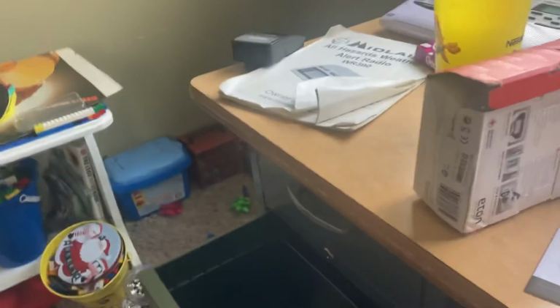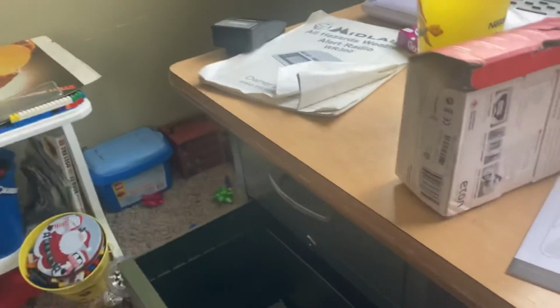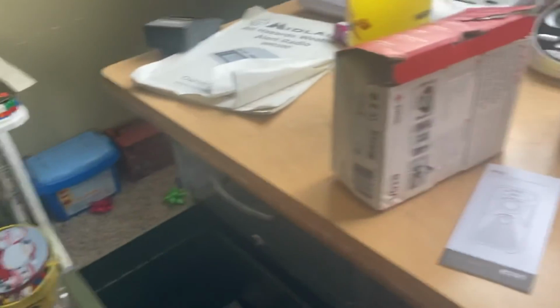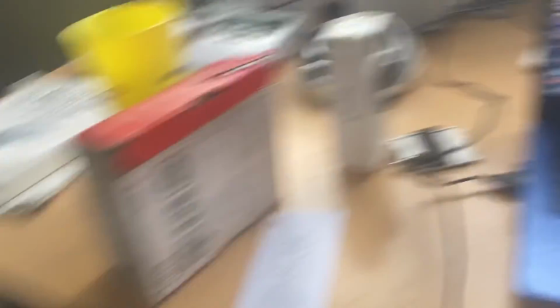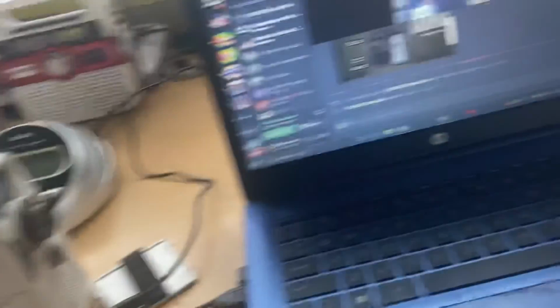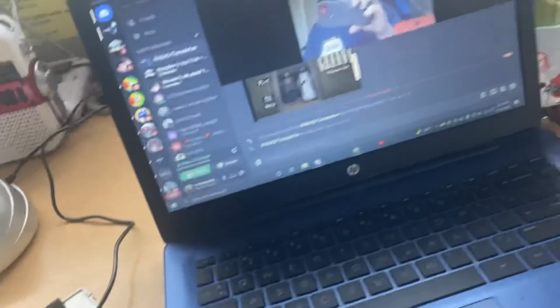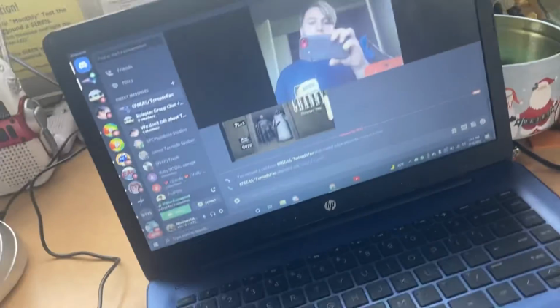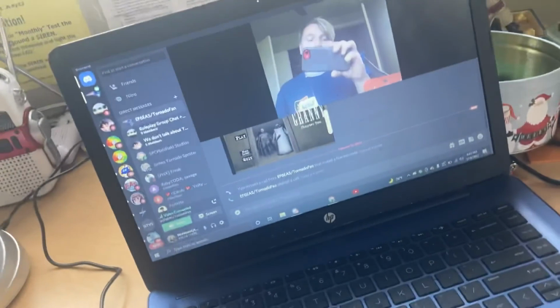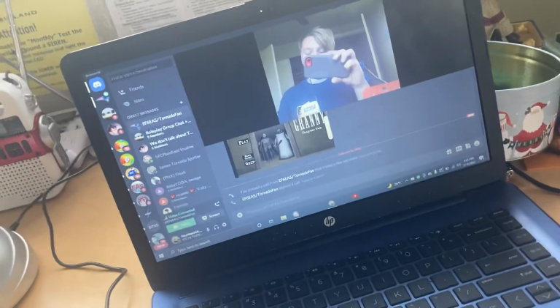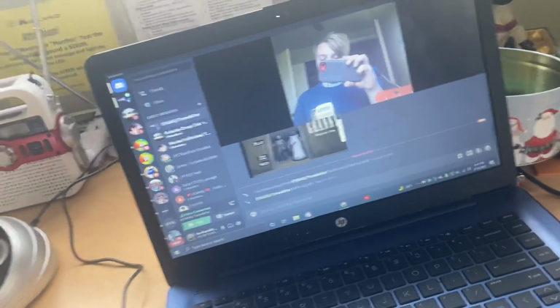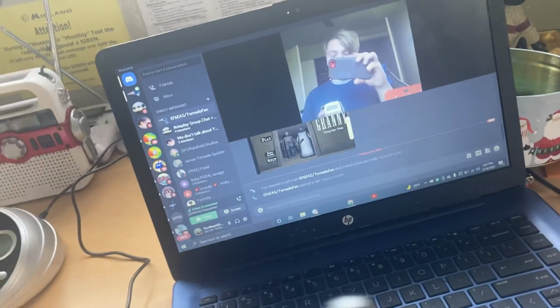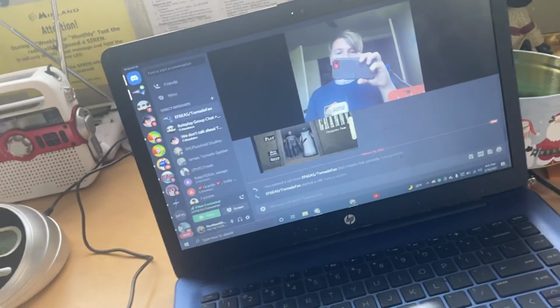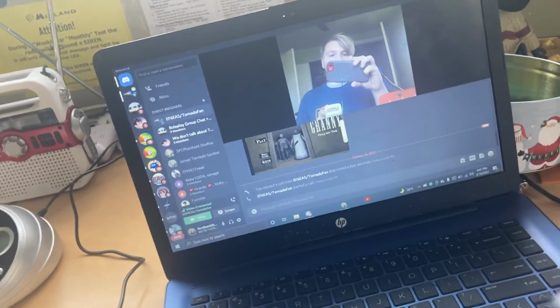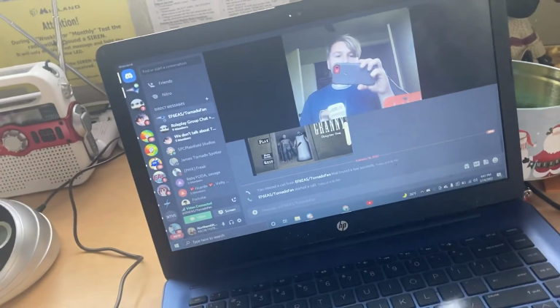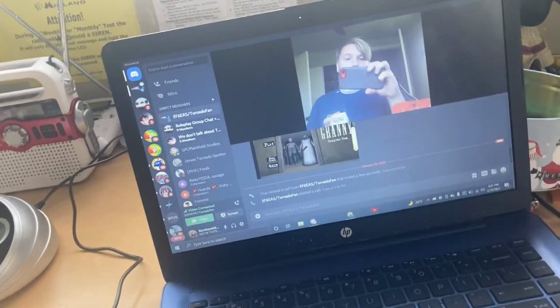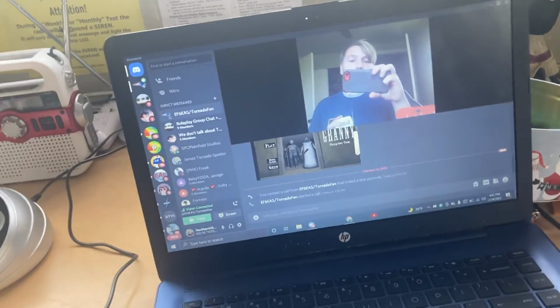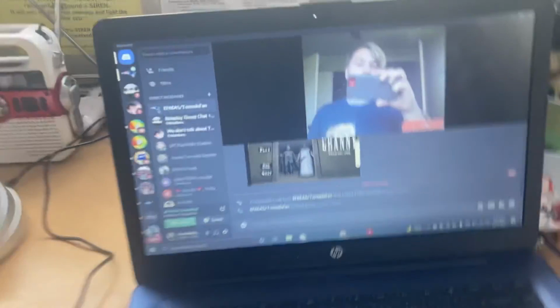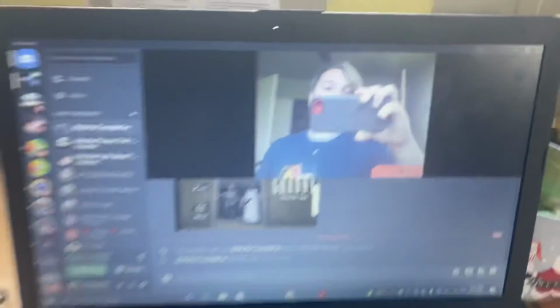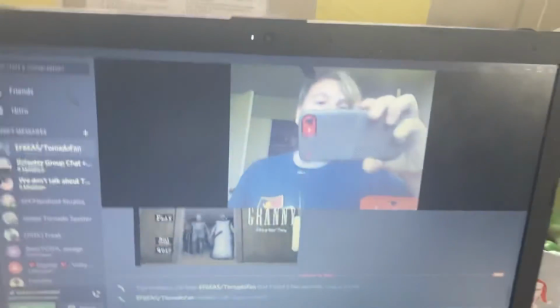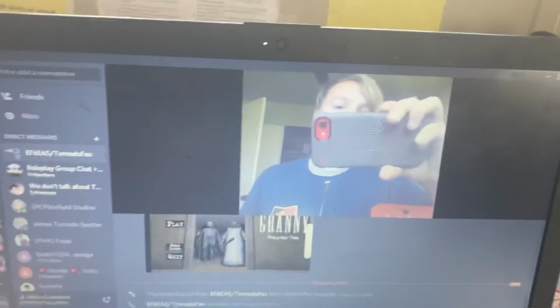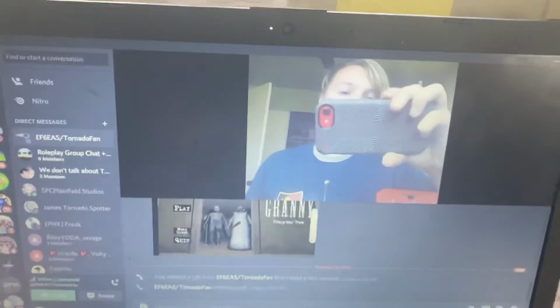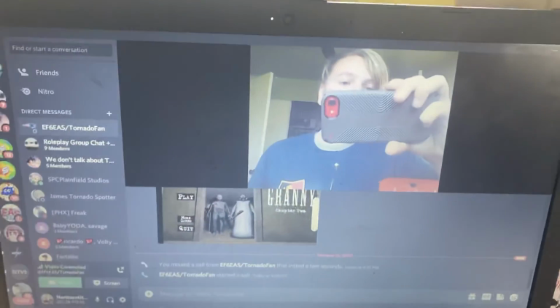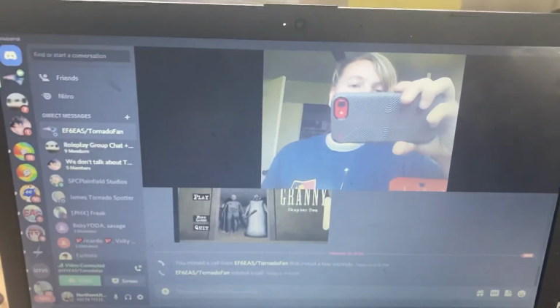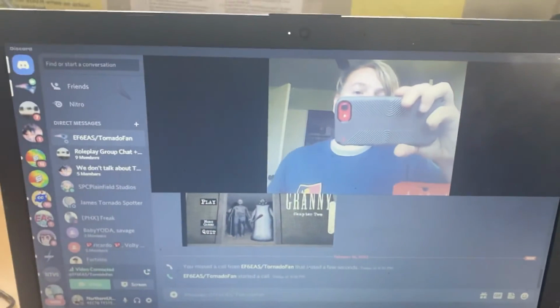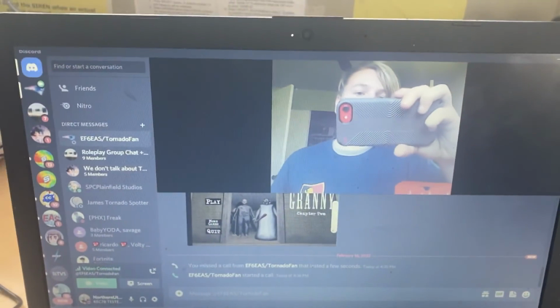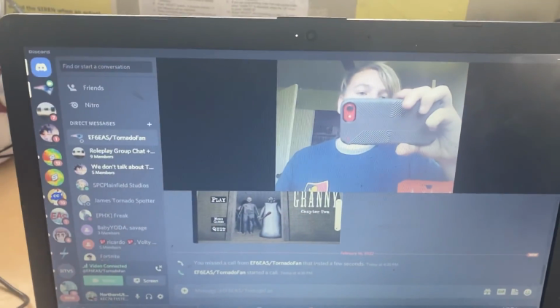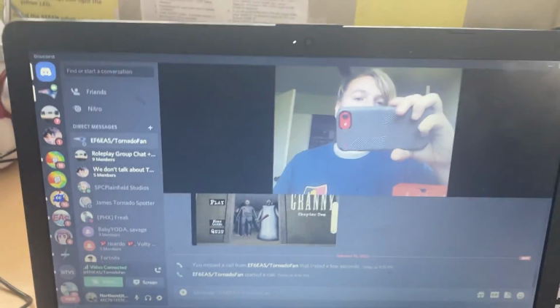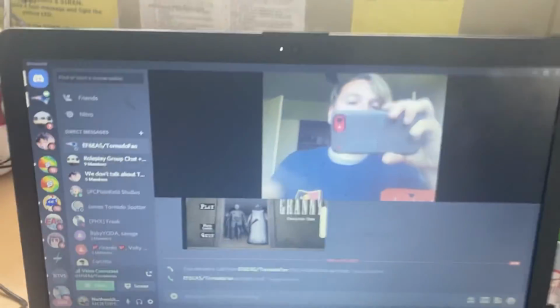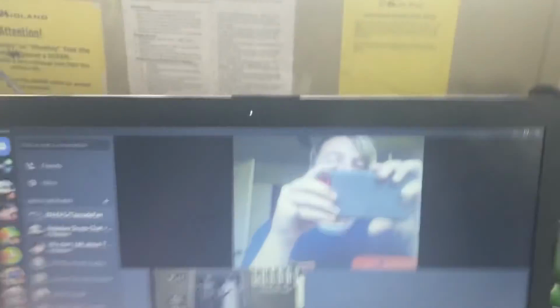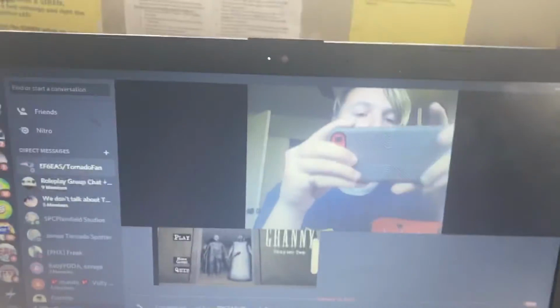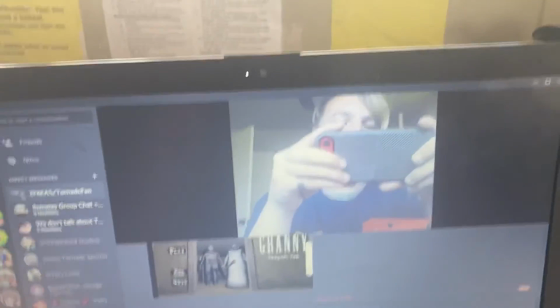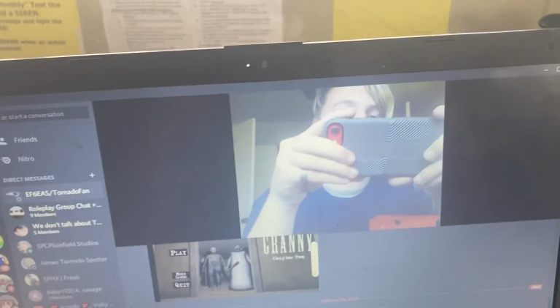Anyway, this has been an unboxing of the FRX2, and we'll see you guys next time.